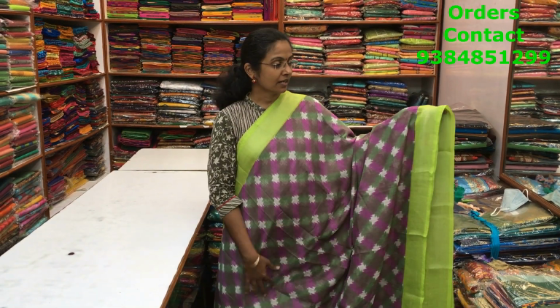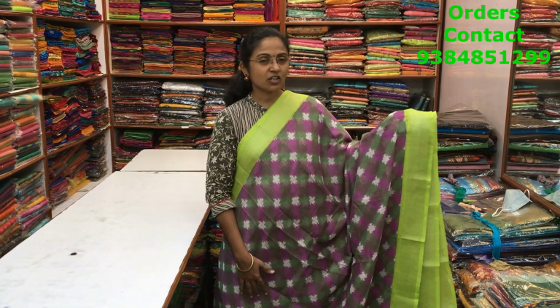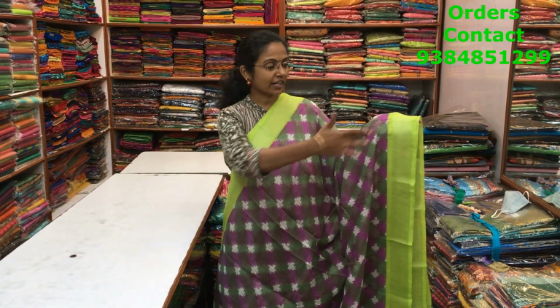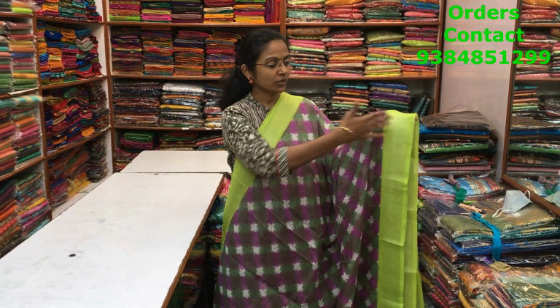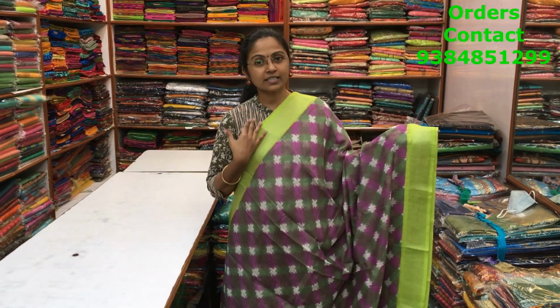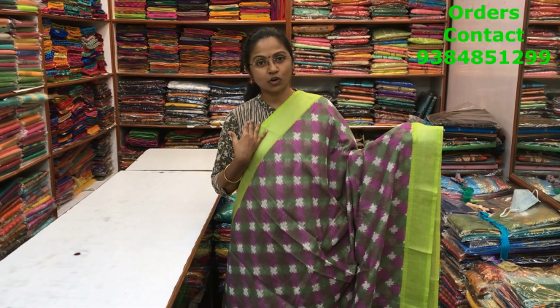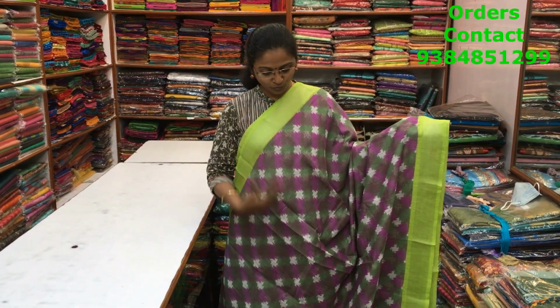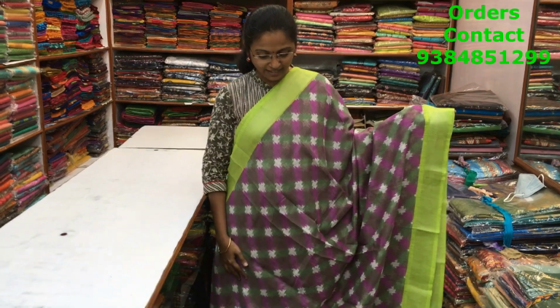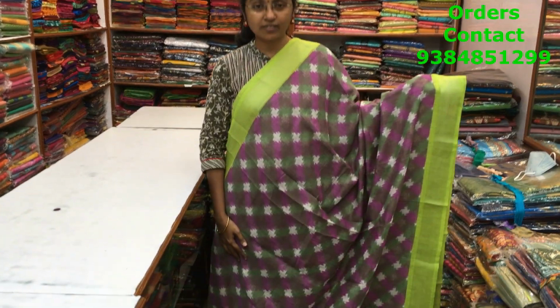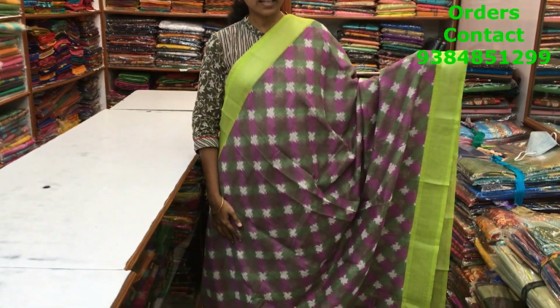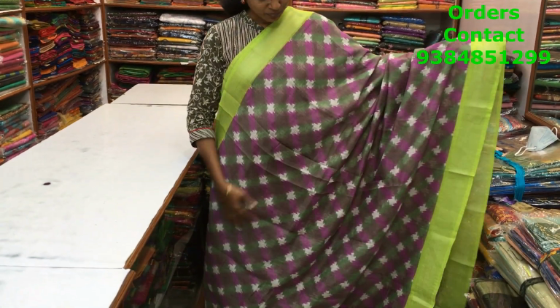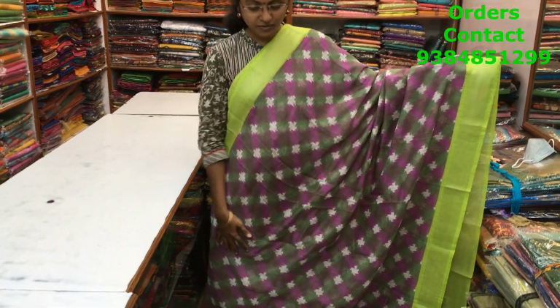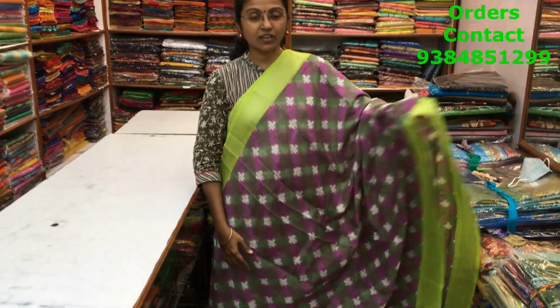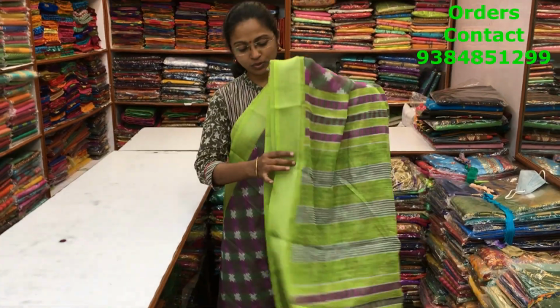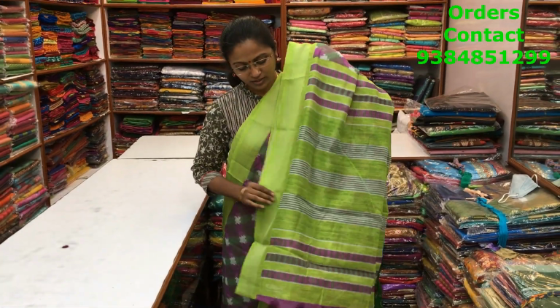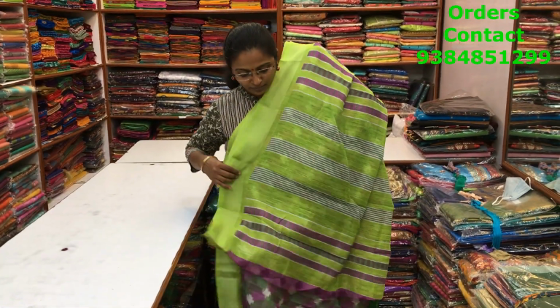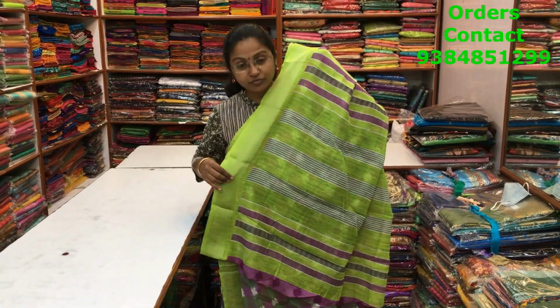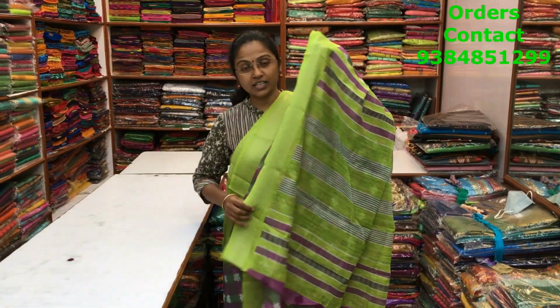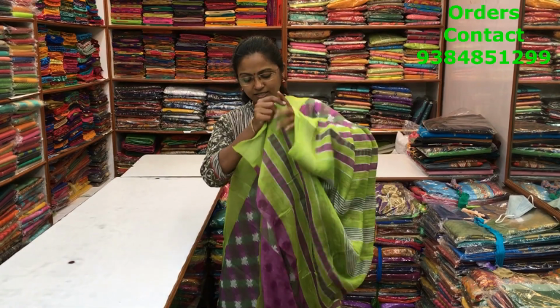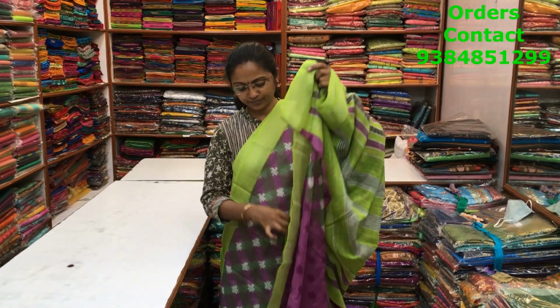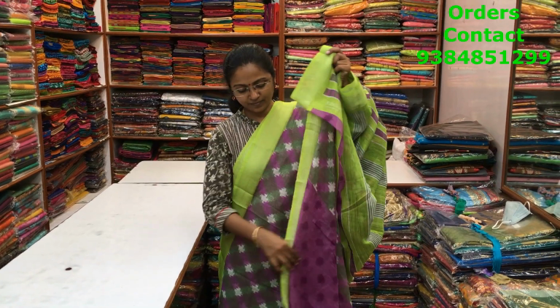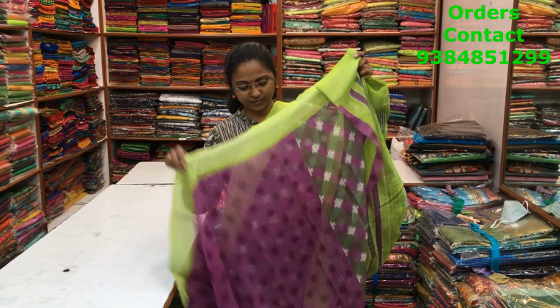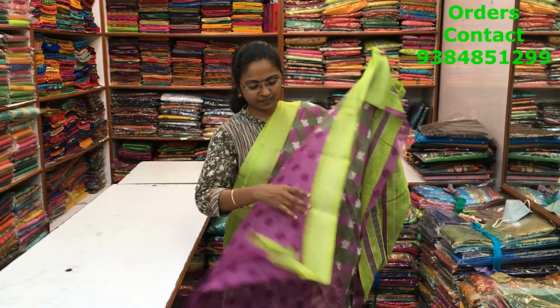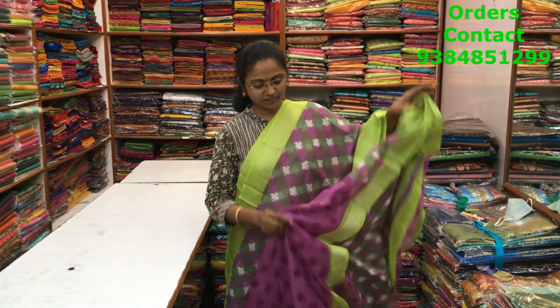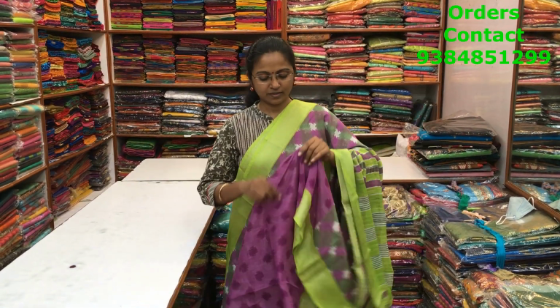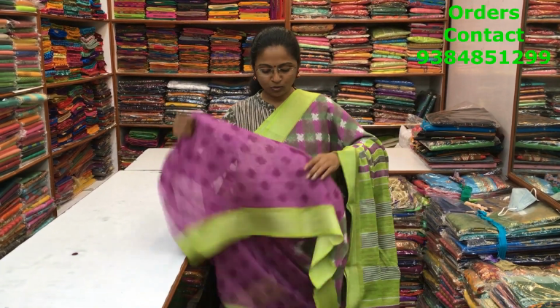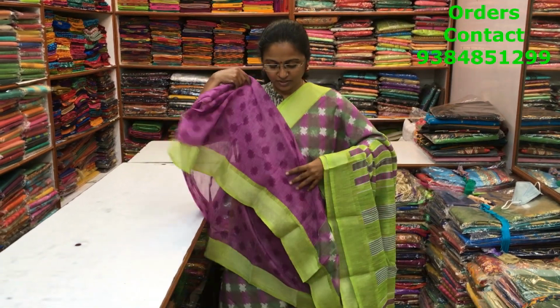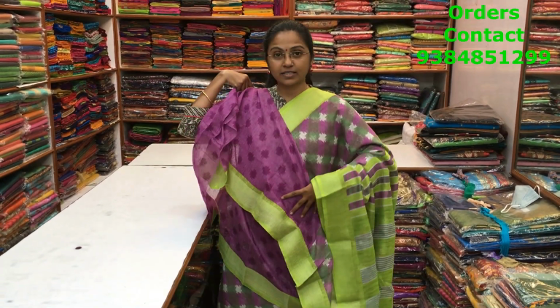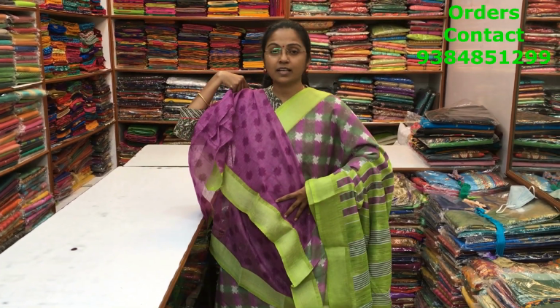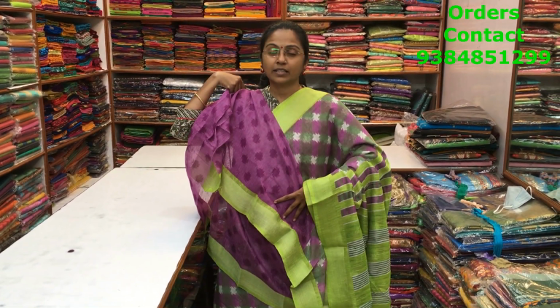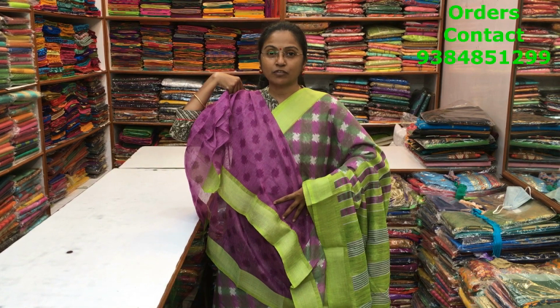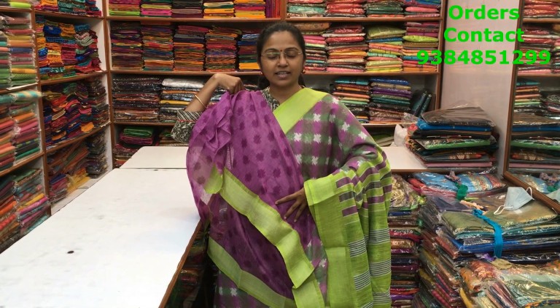A very beautiful light violet and green mixed shade in the mixed cotton variety with a nice green border on both sides with silver zari. A beautiful design running through the body. The pallu and blouse of the saree are shown here and the price of the saree is ₹700.